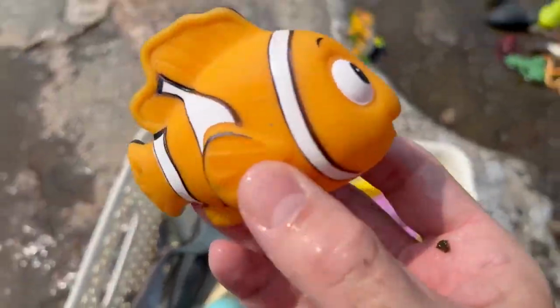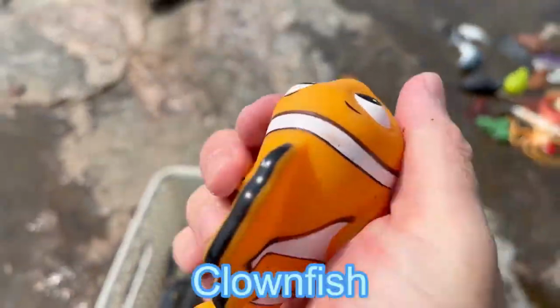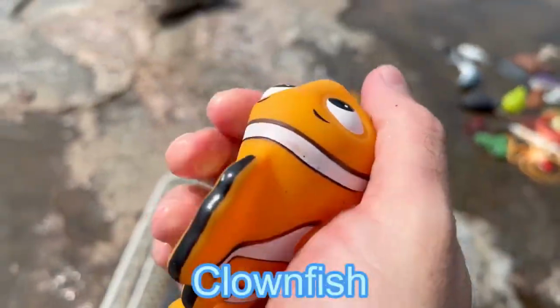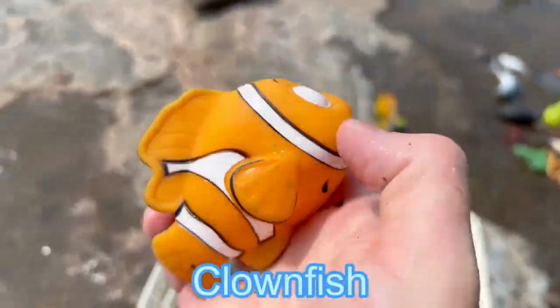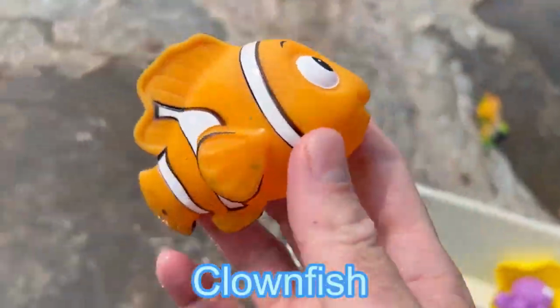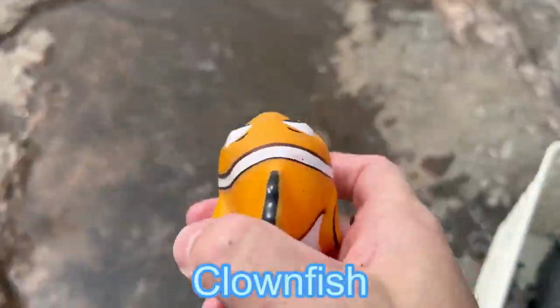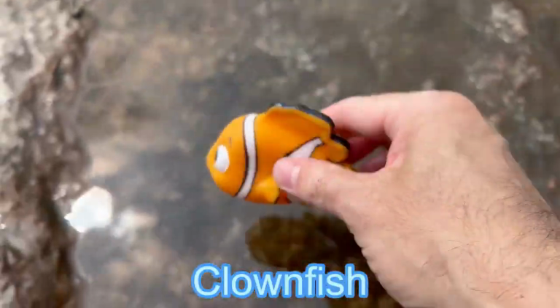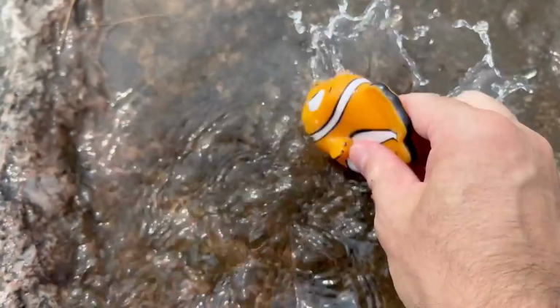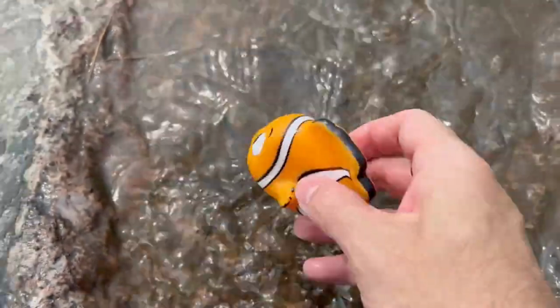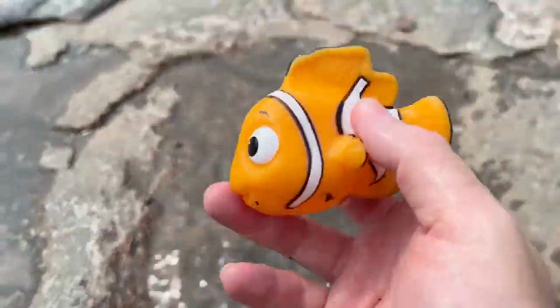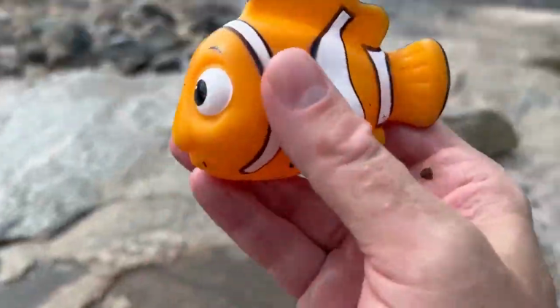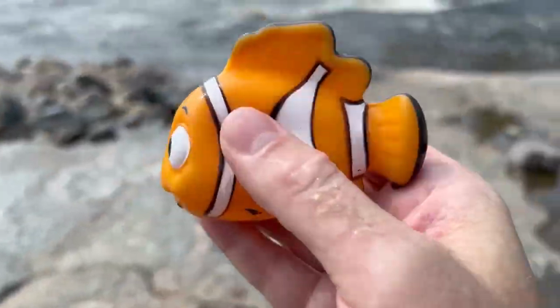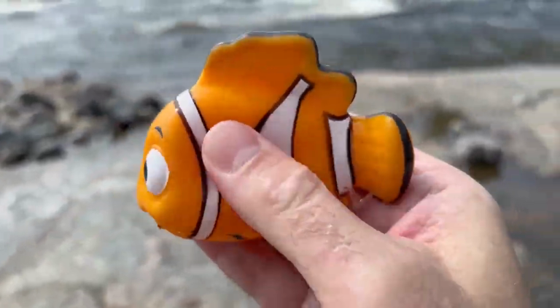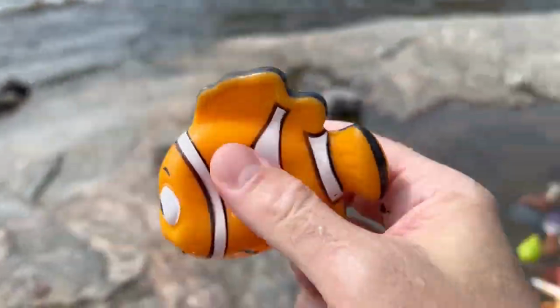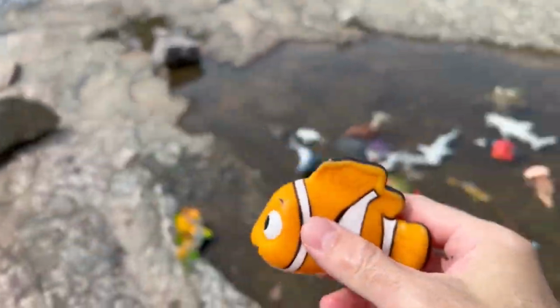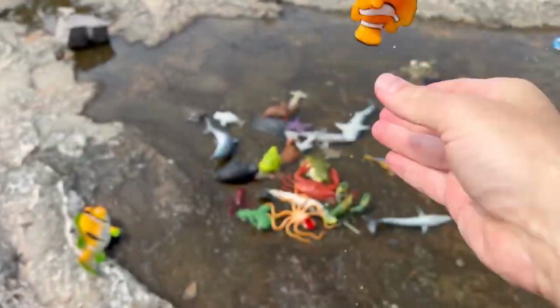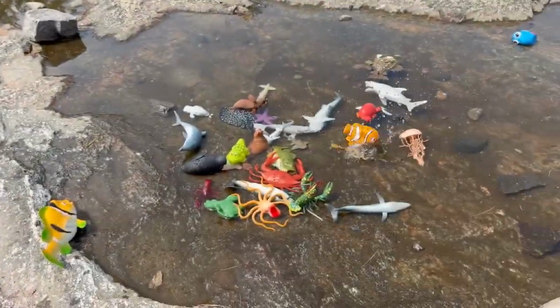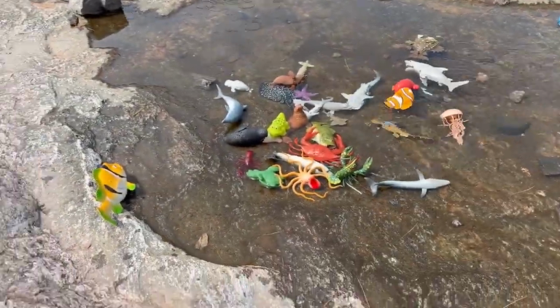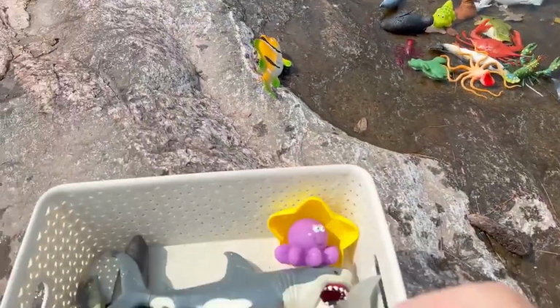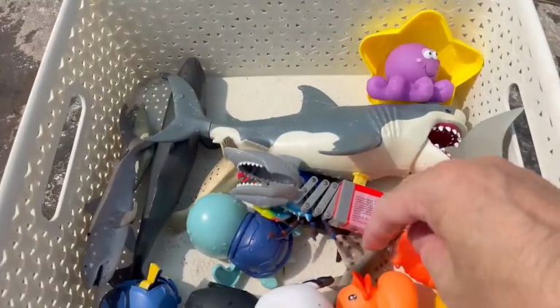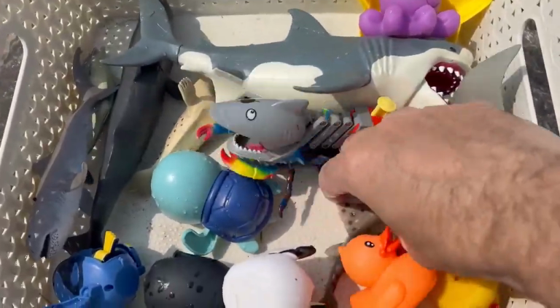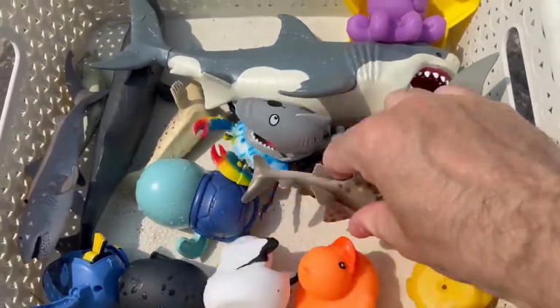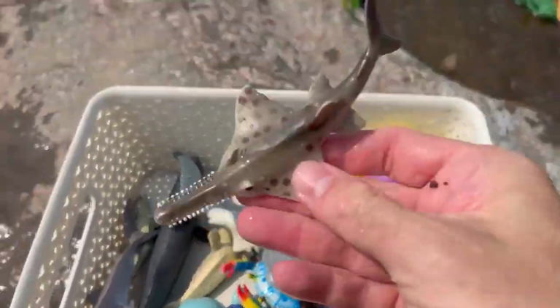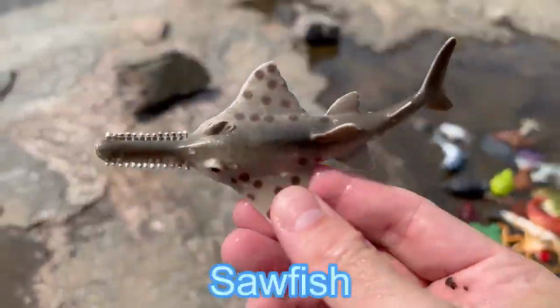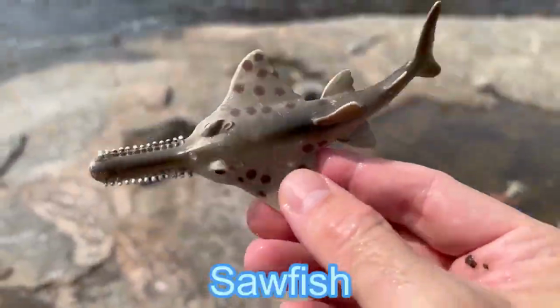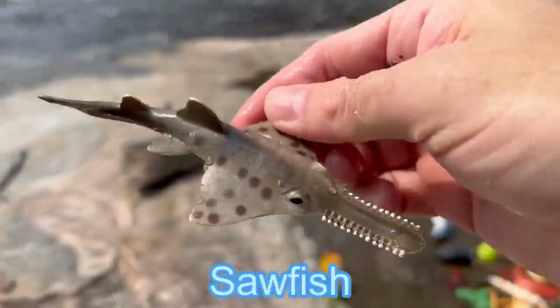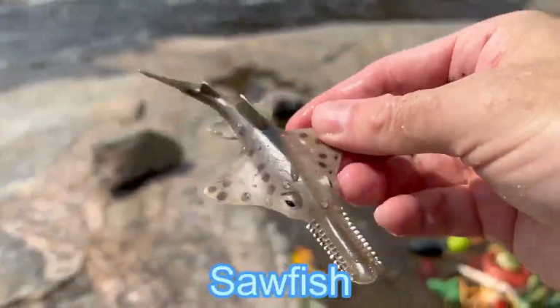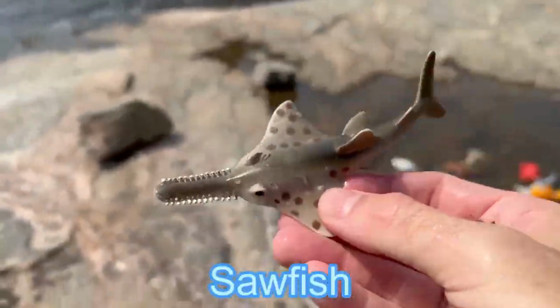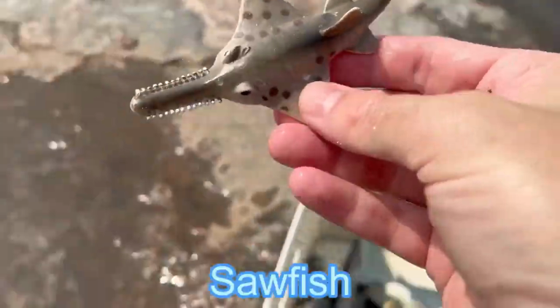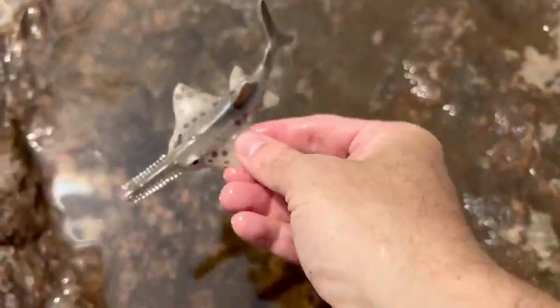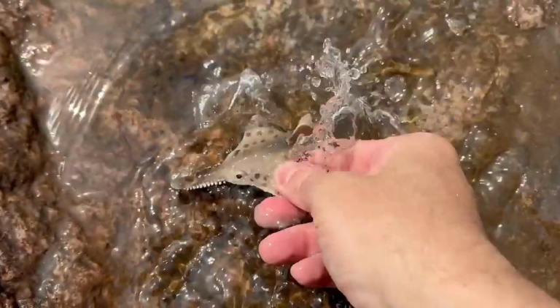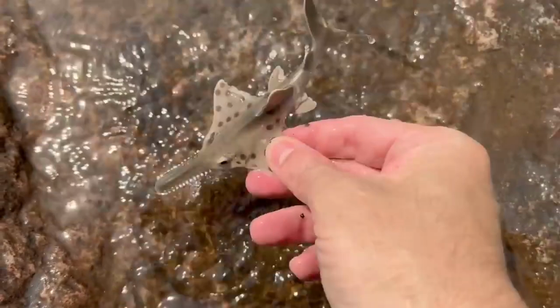Clown fish. It's a squishy clown fish. Sawfish. Let's put it down in the water.